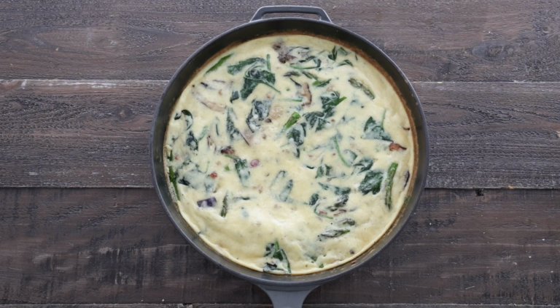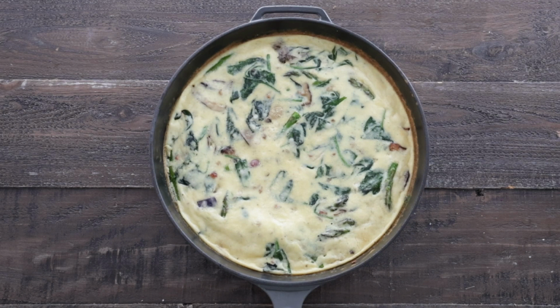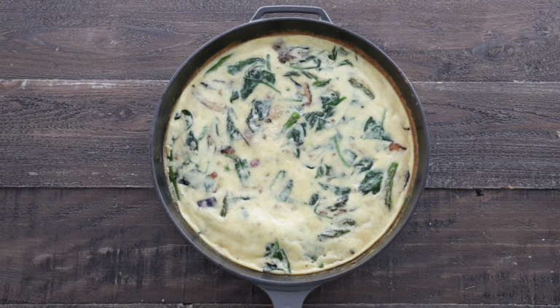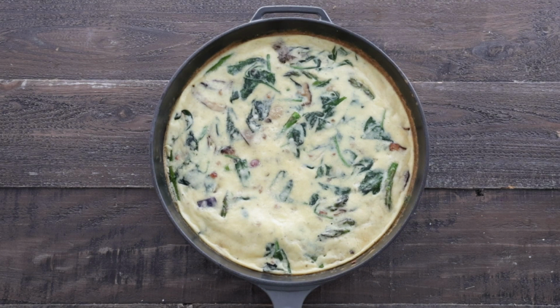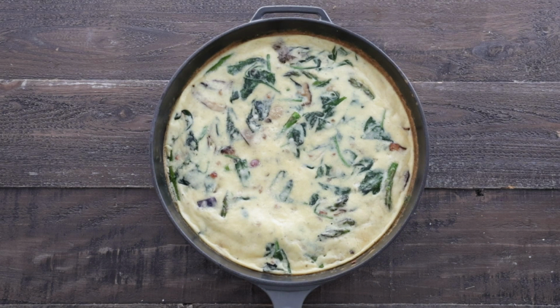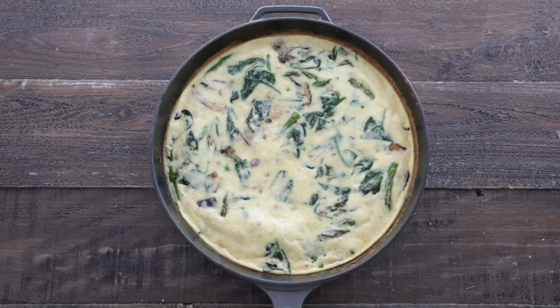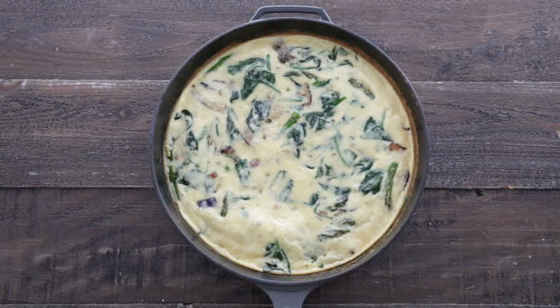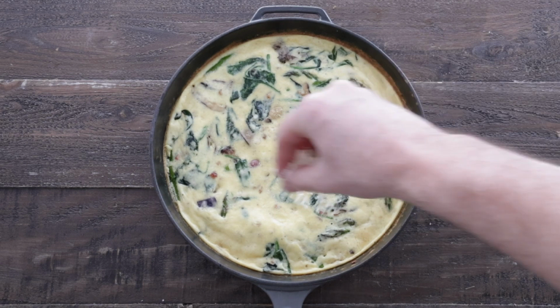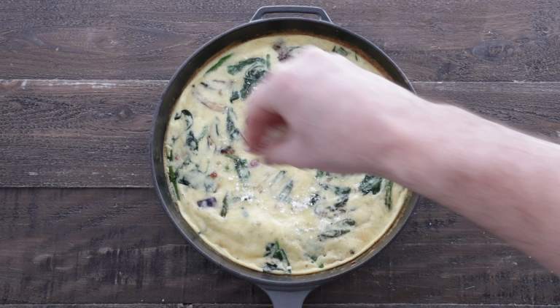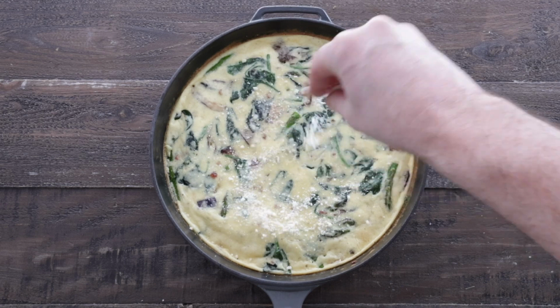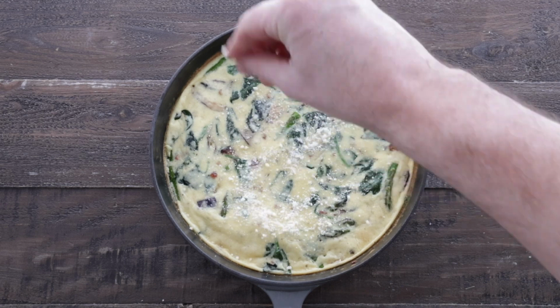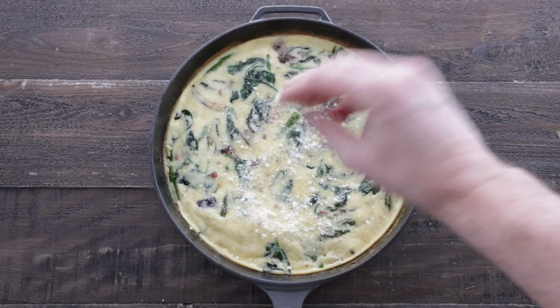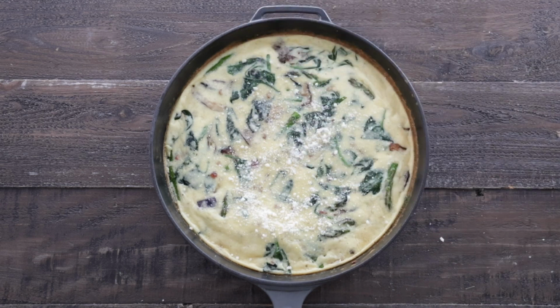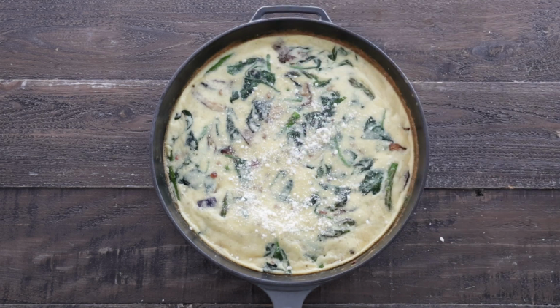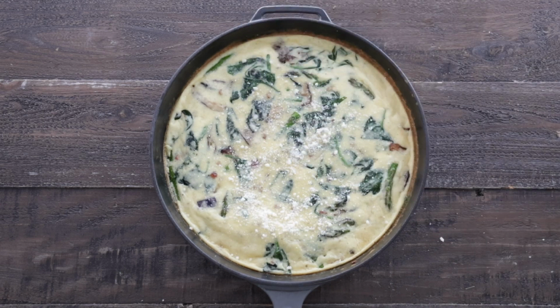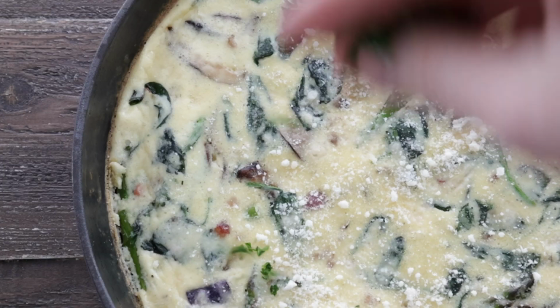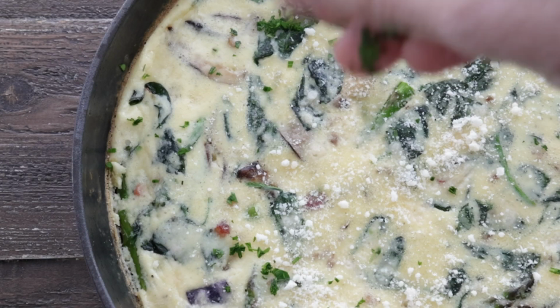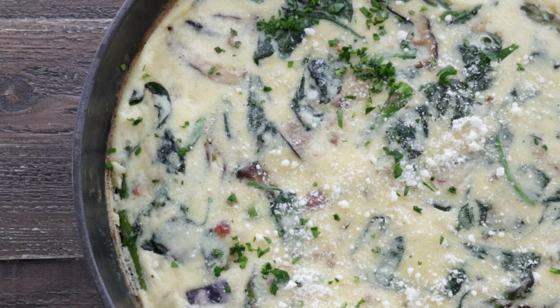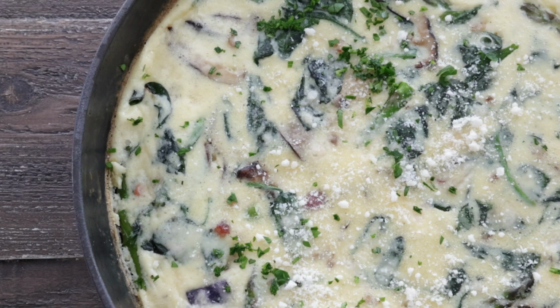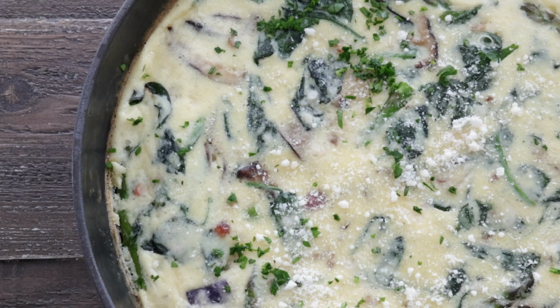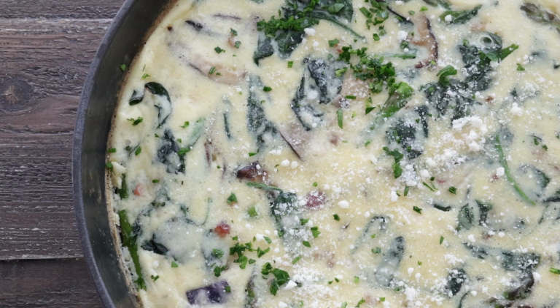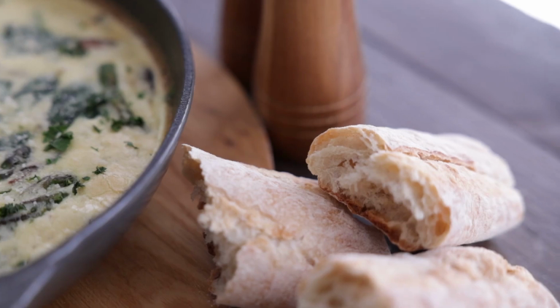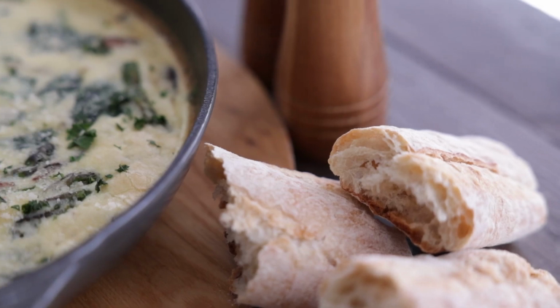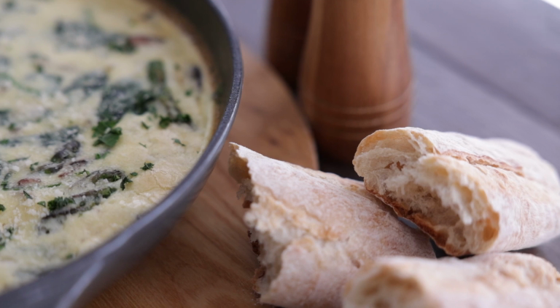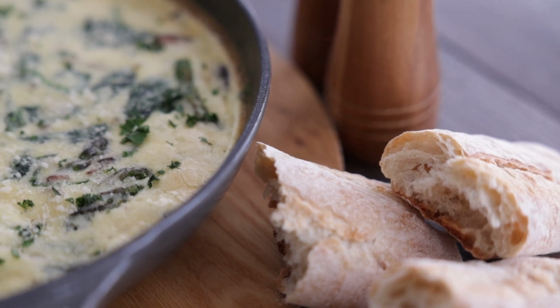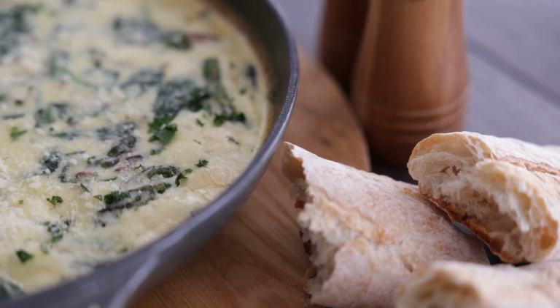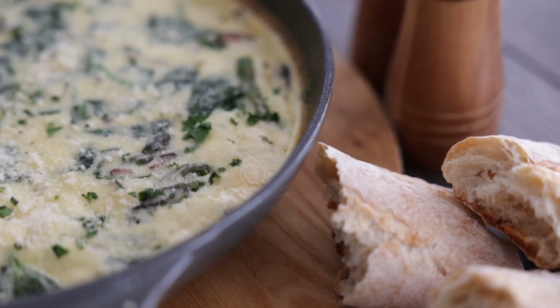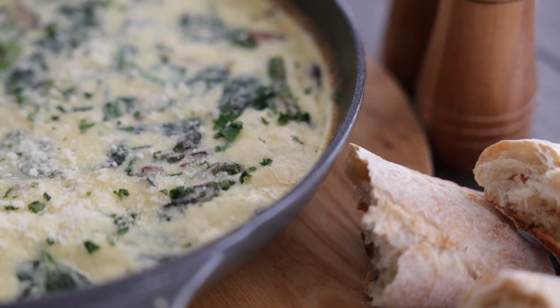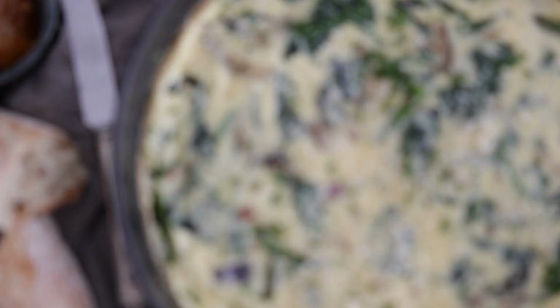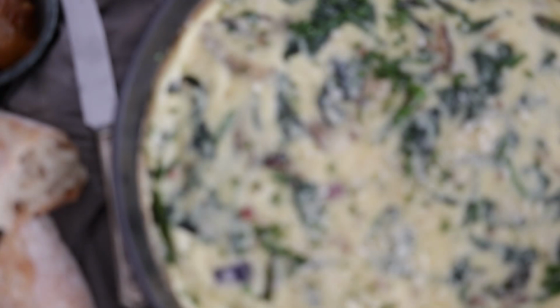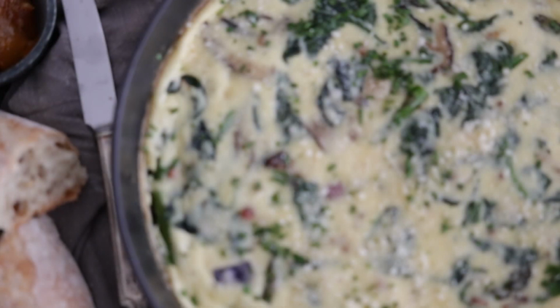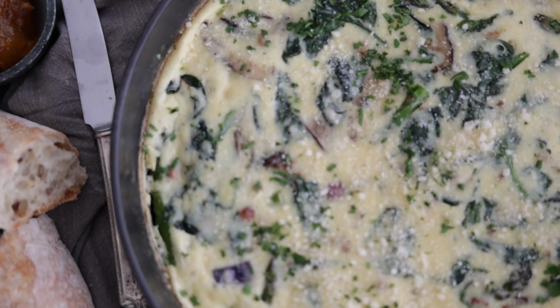Perfect. Let's garnish with a little bit more Parmesan cheese, then some fresh chopped parsley — an absolutely perfect, quick, delicious breakfast for your guests and family. Thank you so much for watching and share this video.